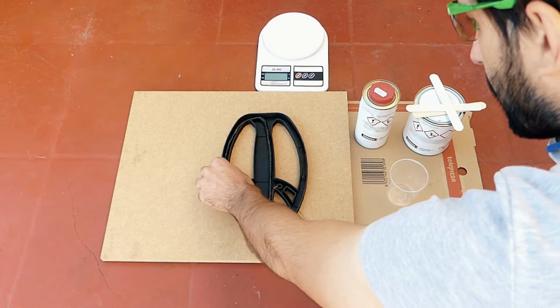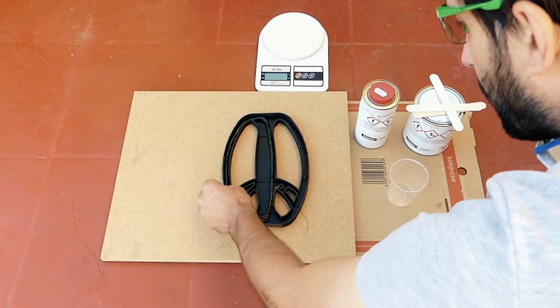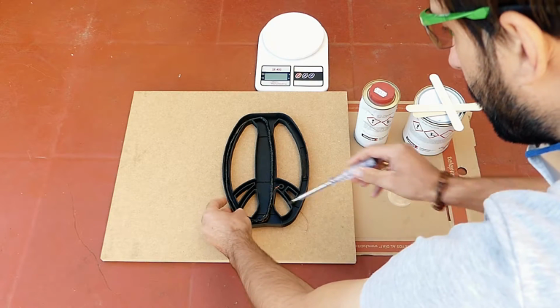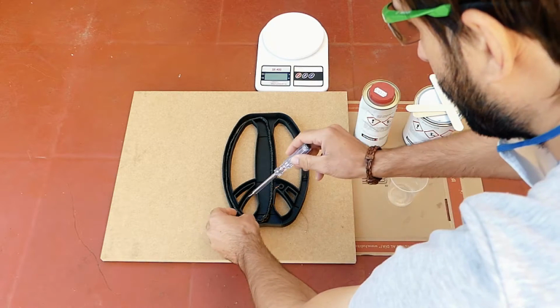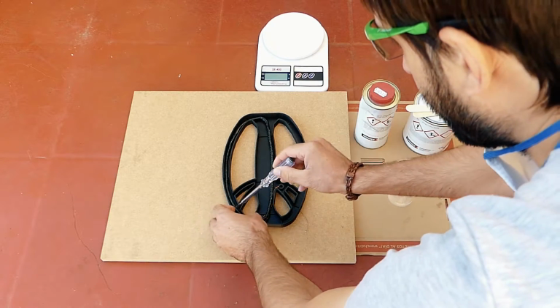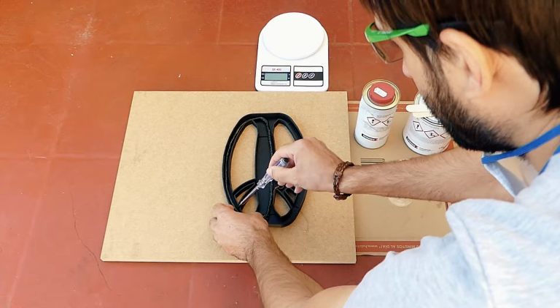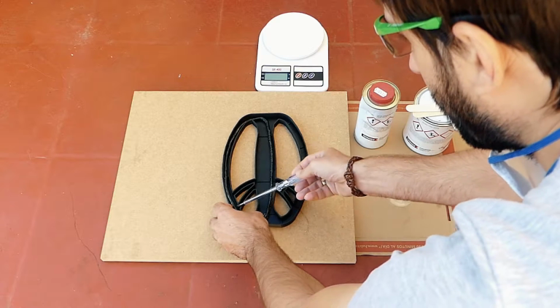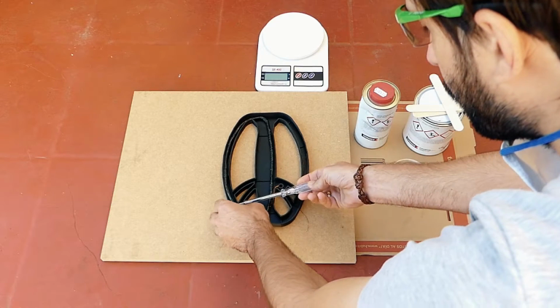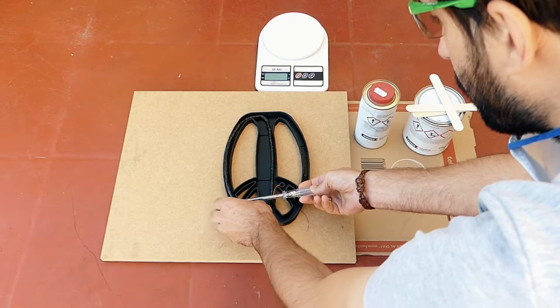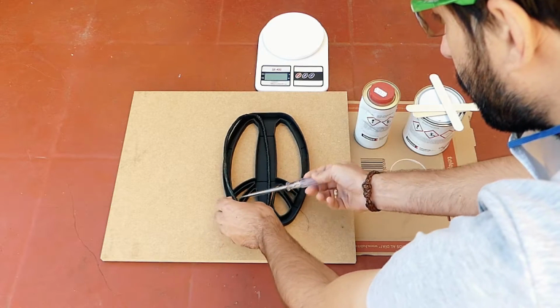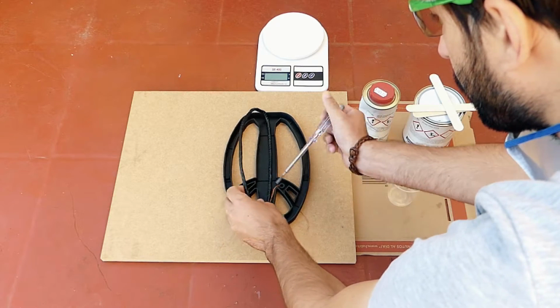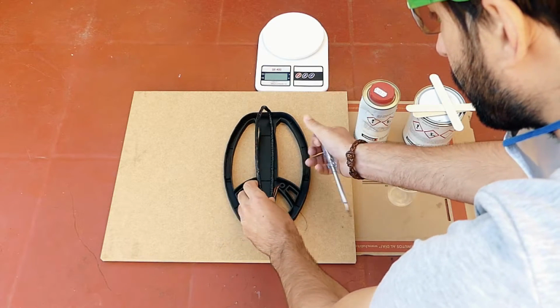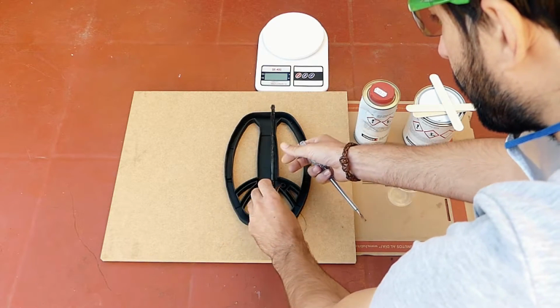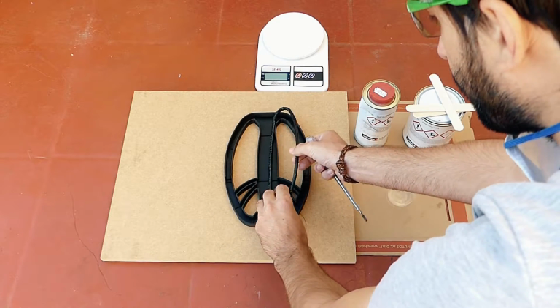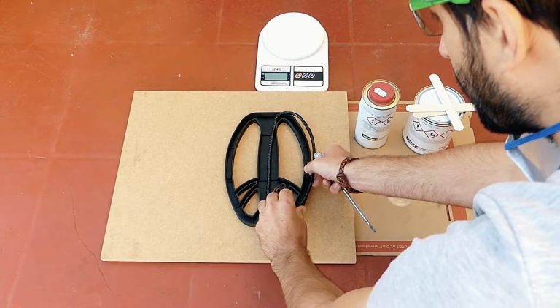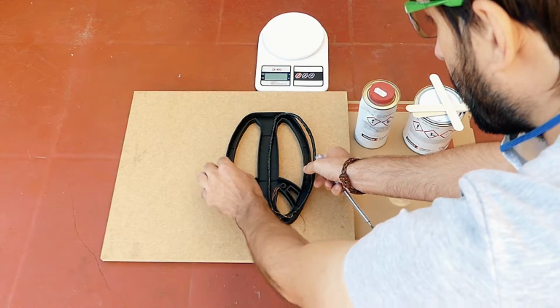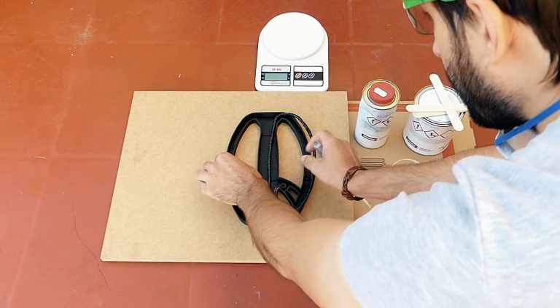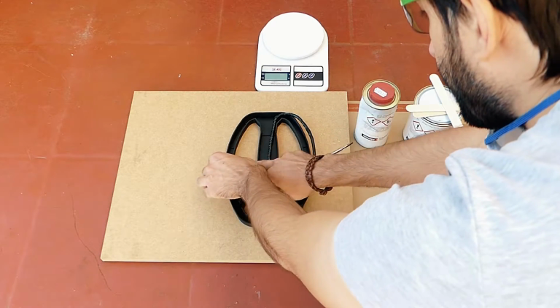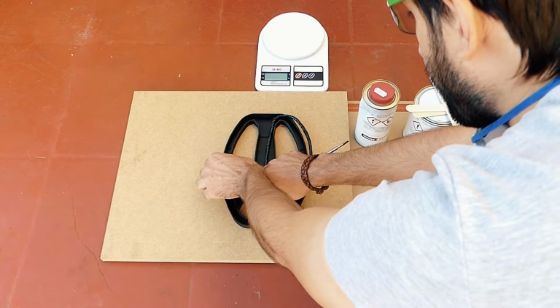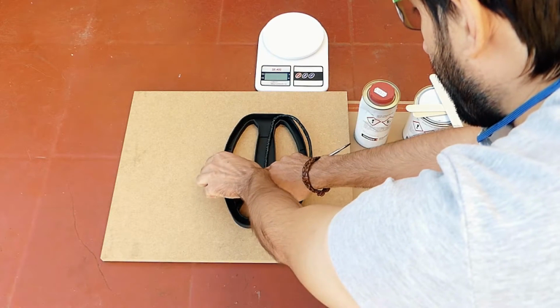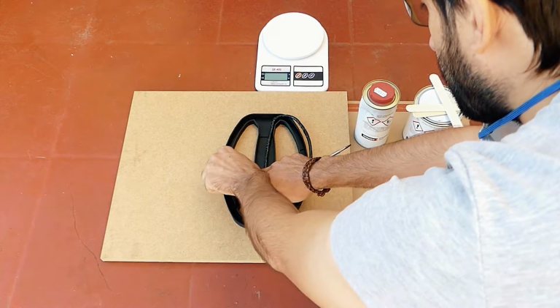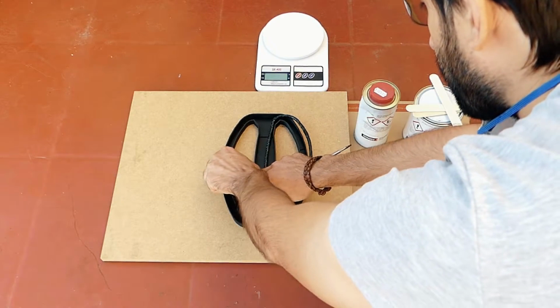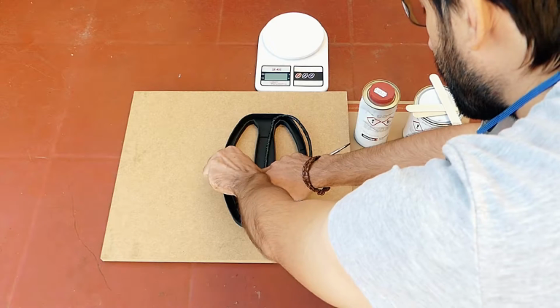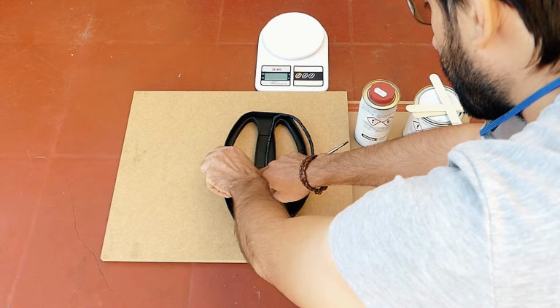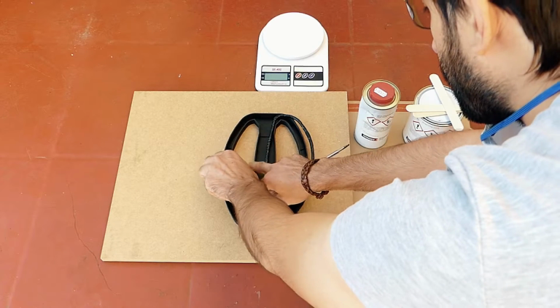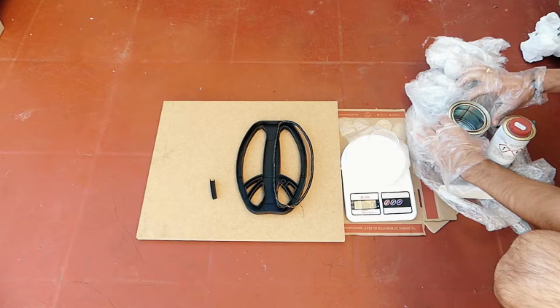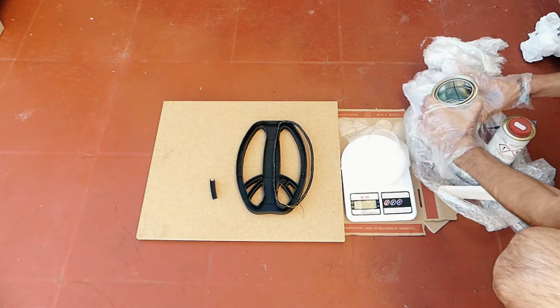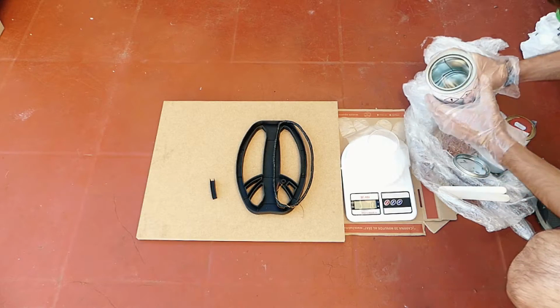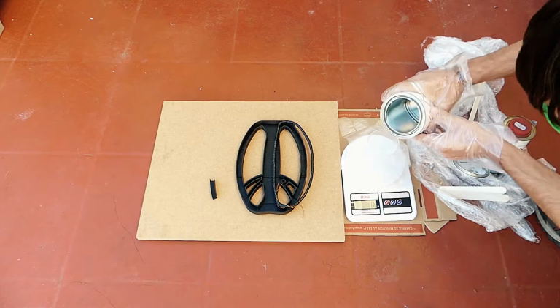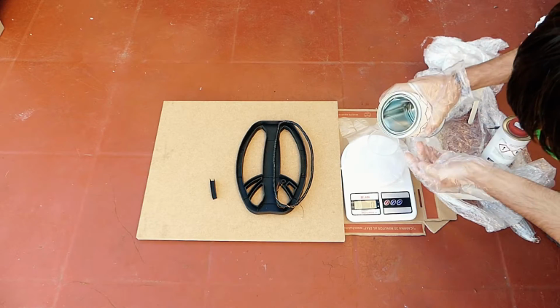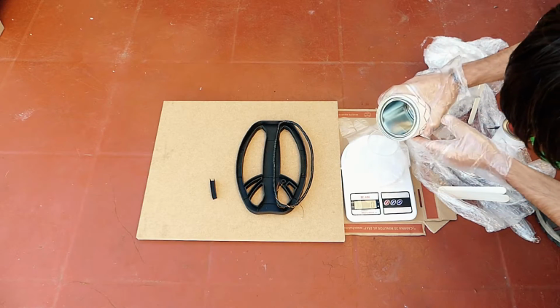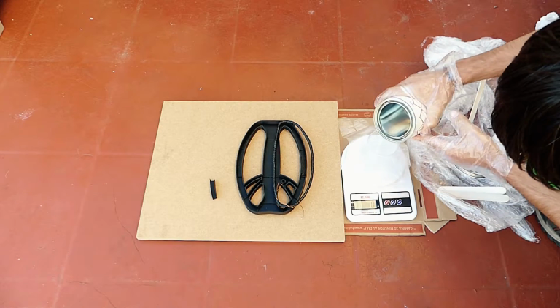I did not do it and it went wrong, because the epoxy resin came out and stained everything. Make sure you do this step.